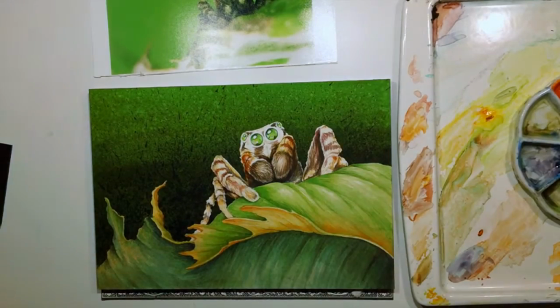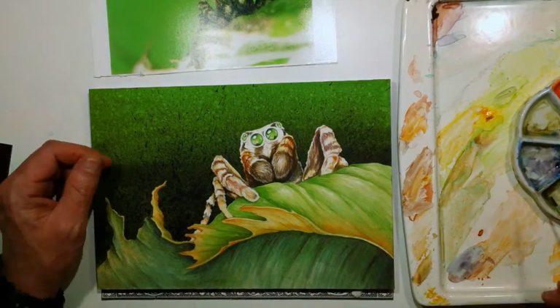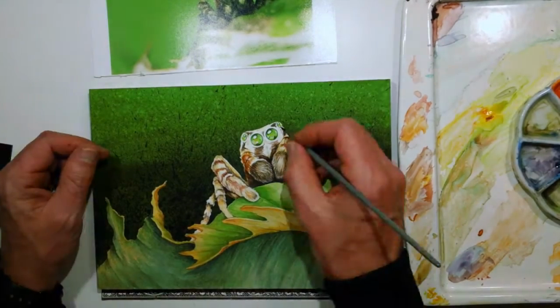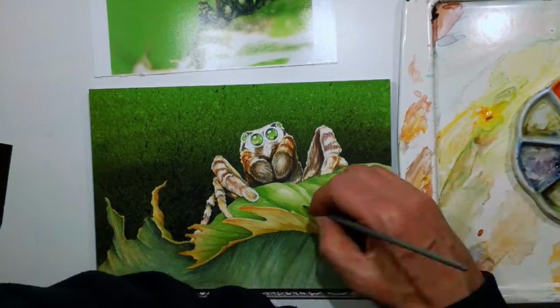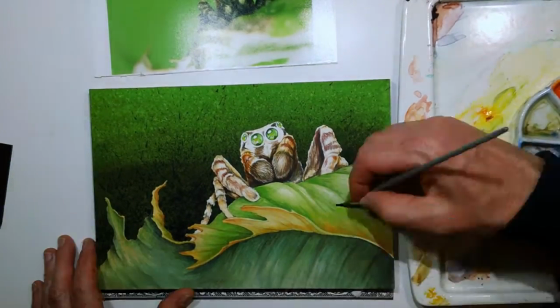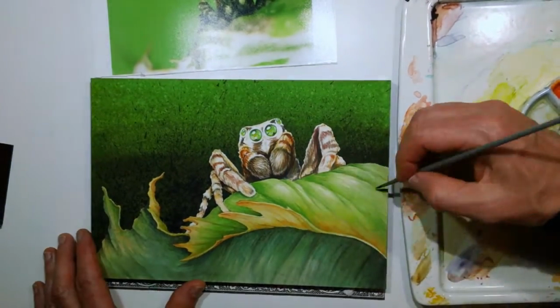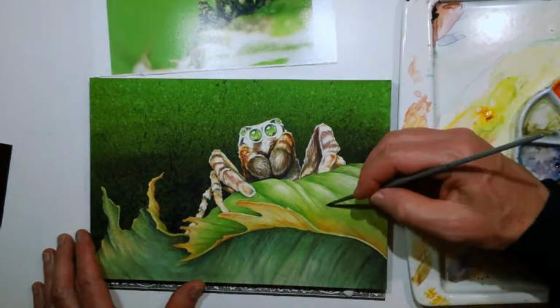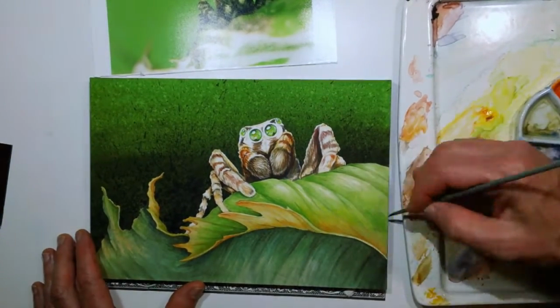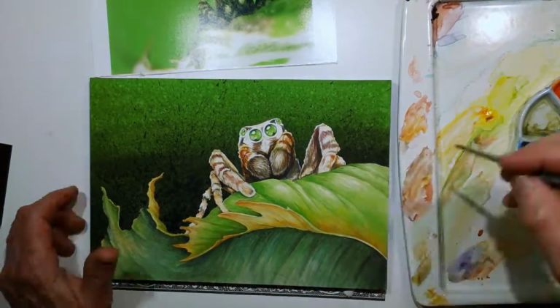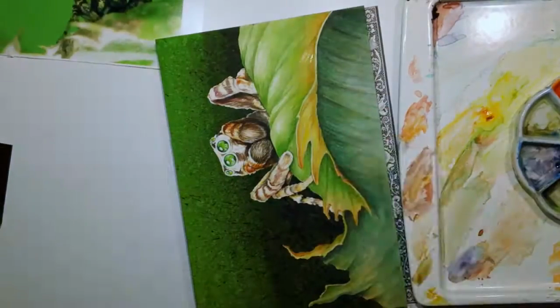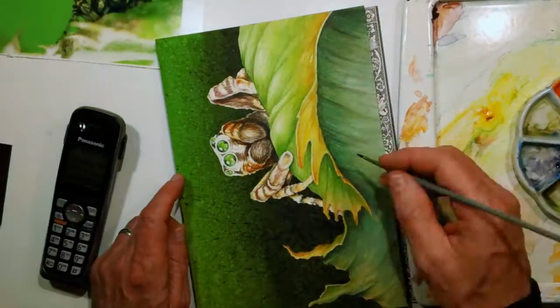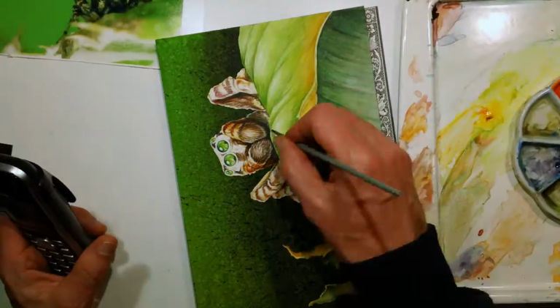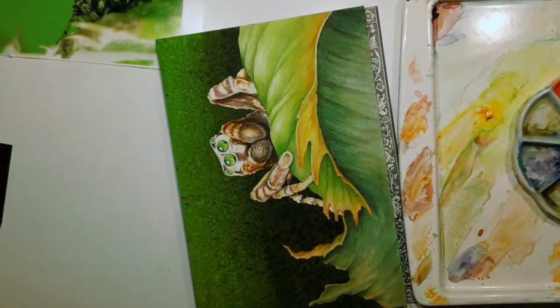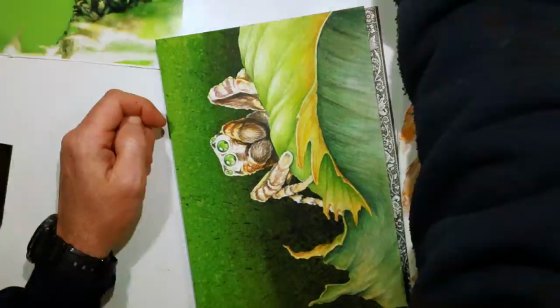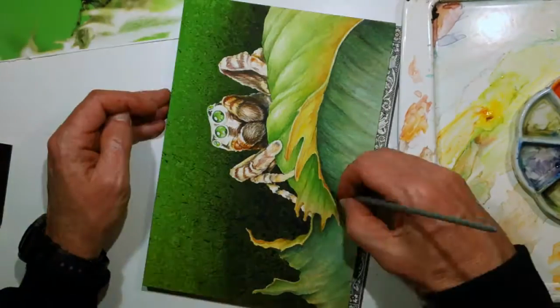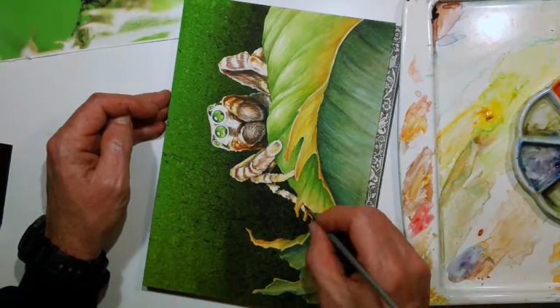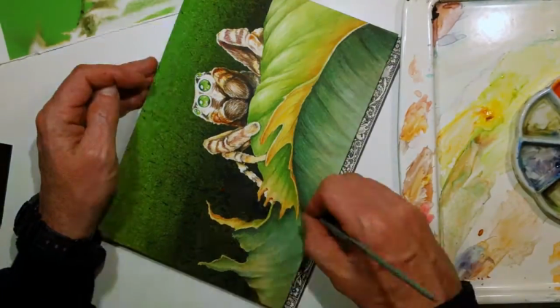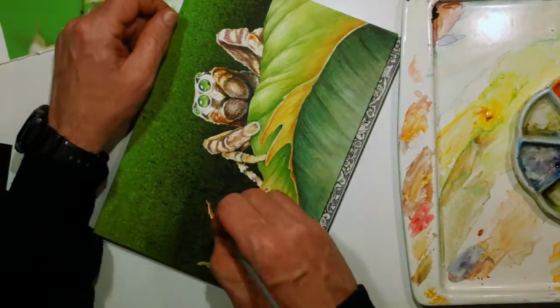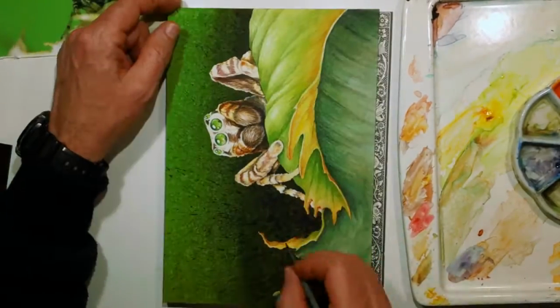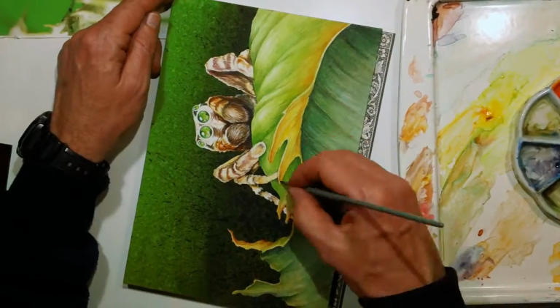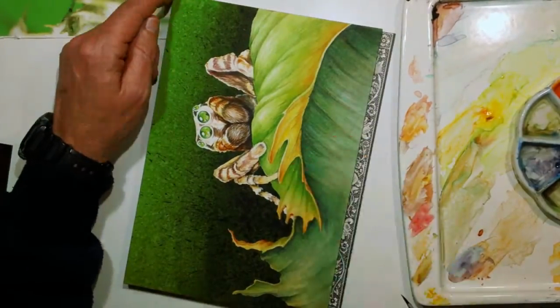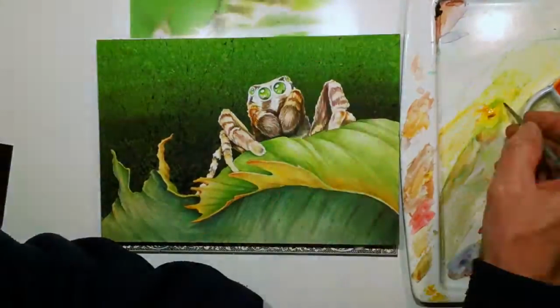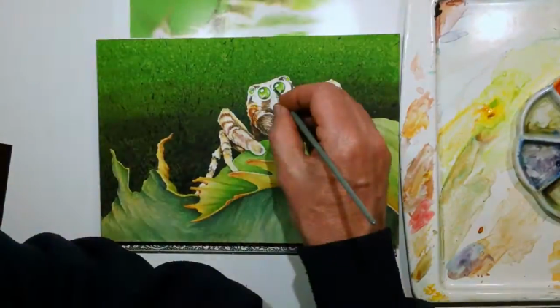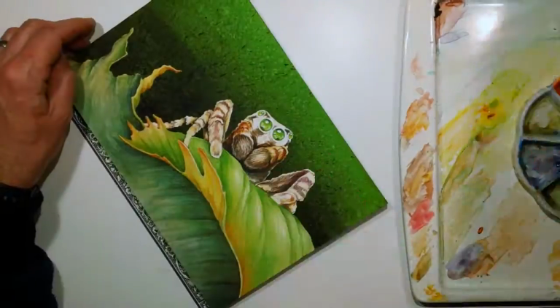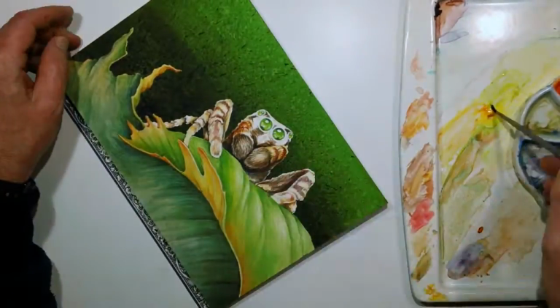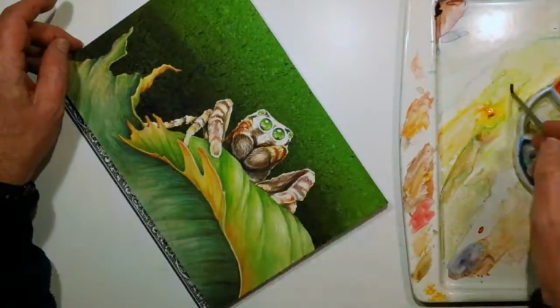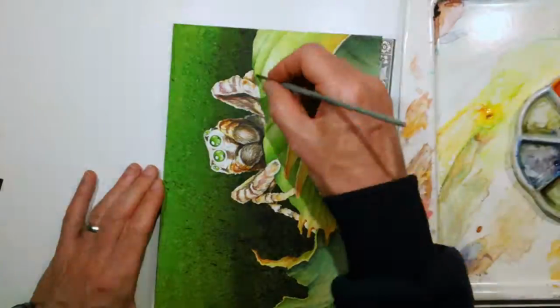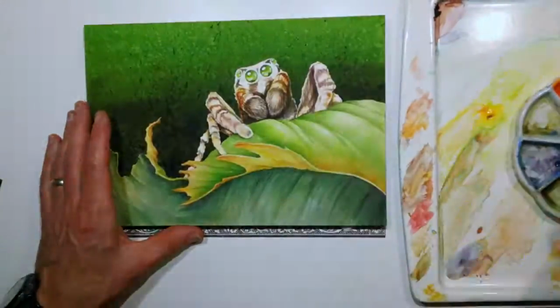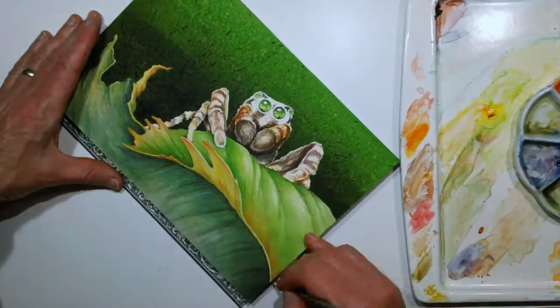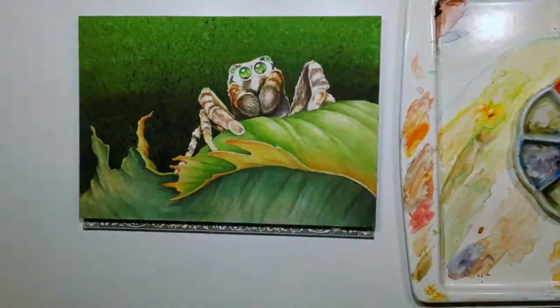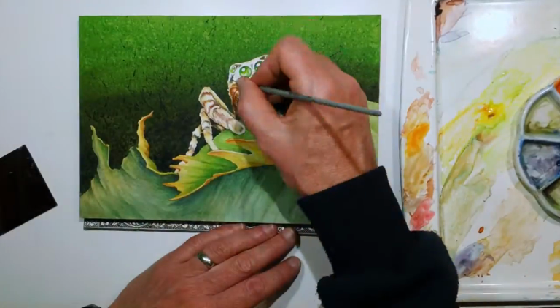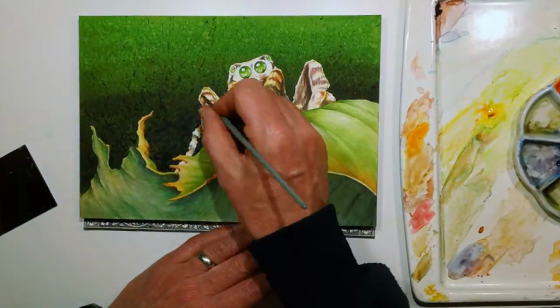For the leaf, I did mostly a number six round brush, but for the detail on the spider, I was usually using mostly a number two round.